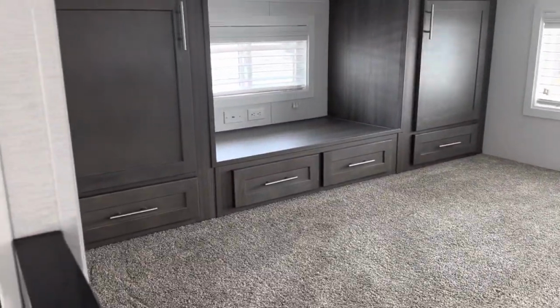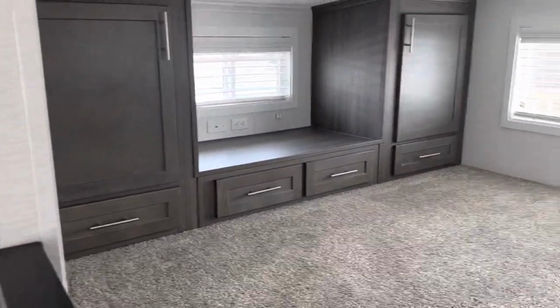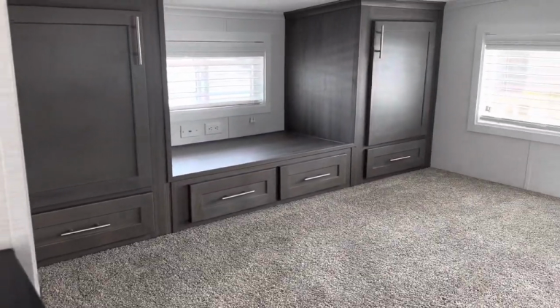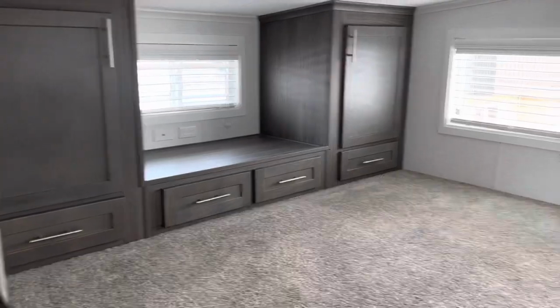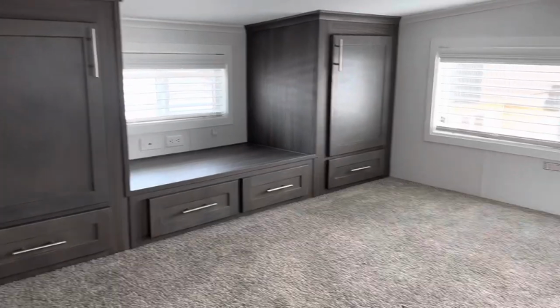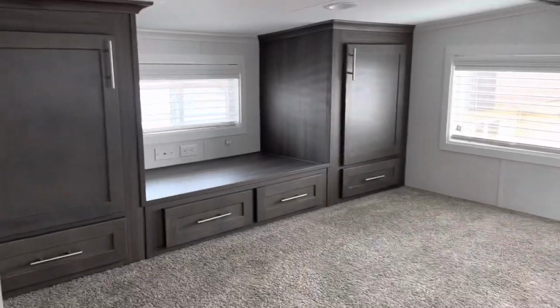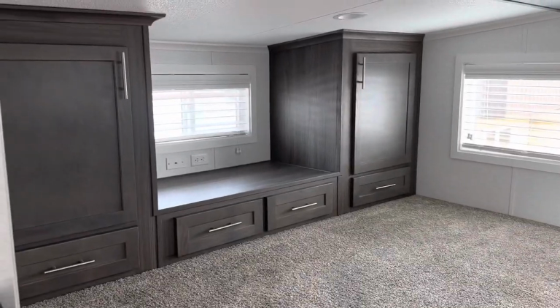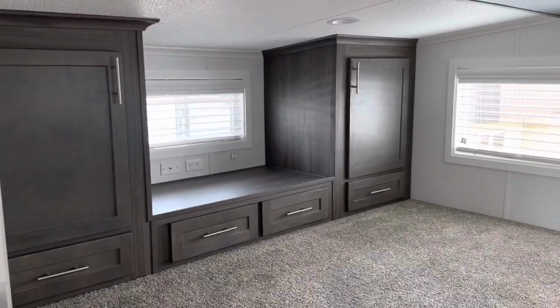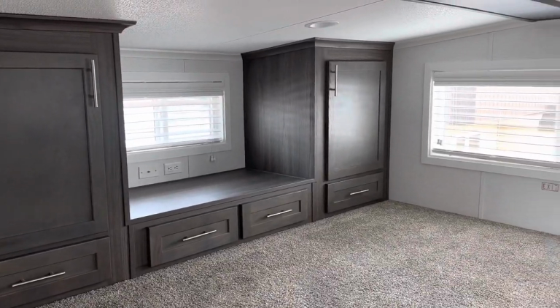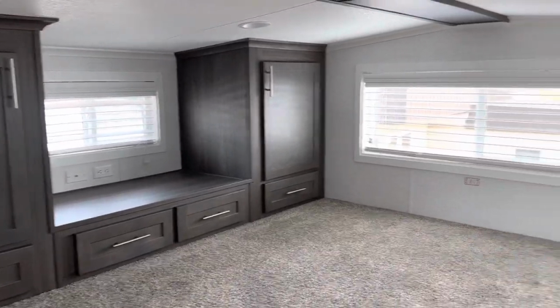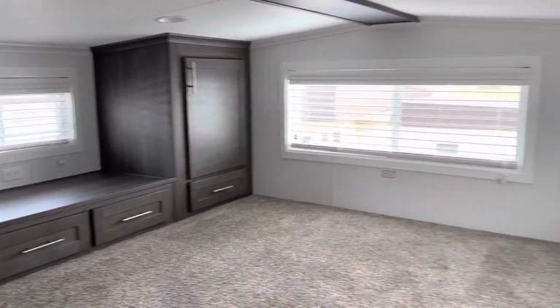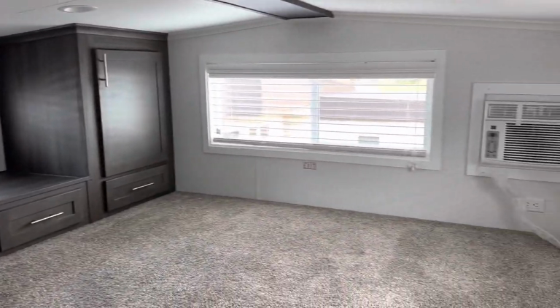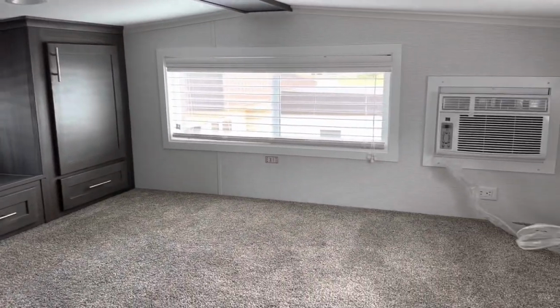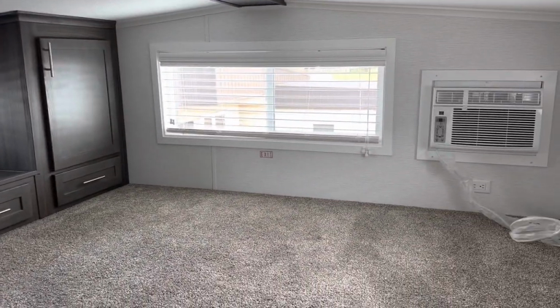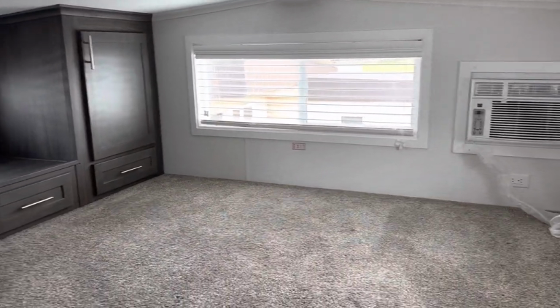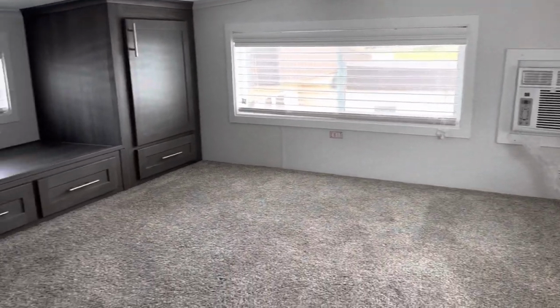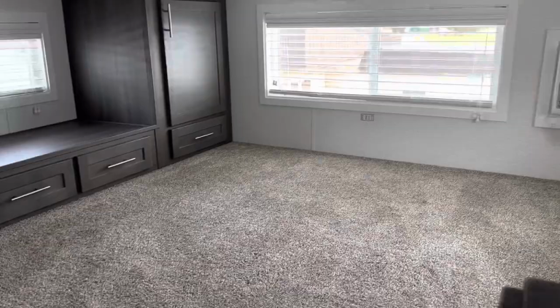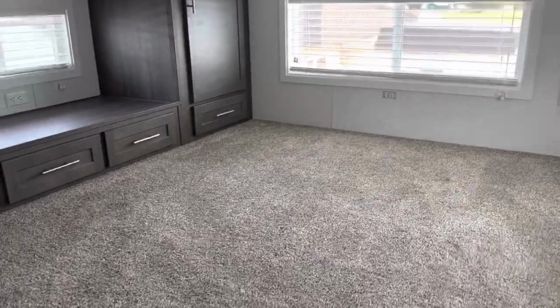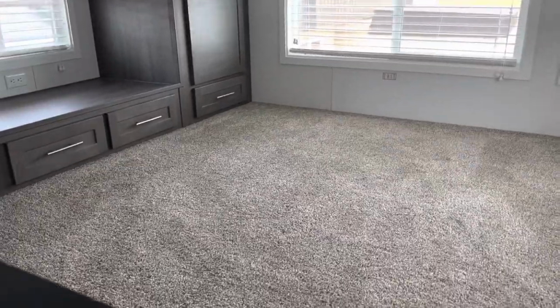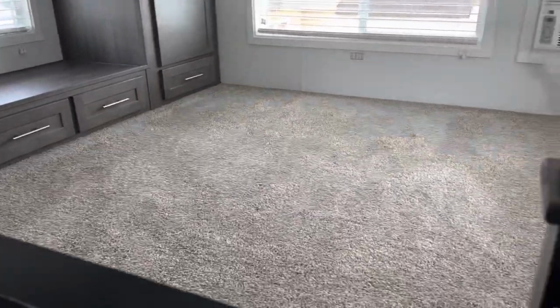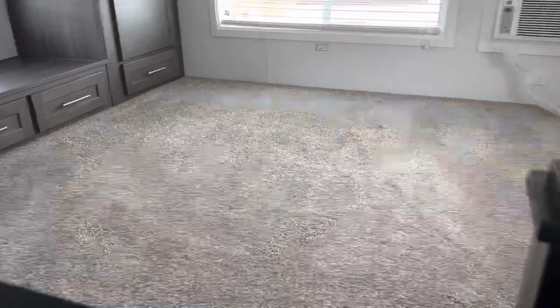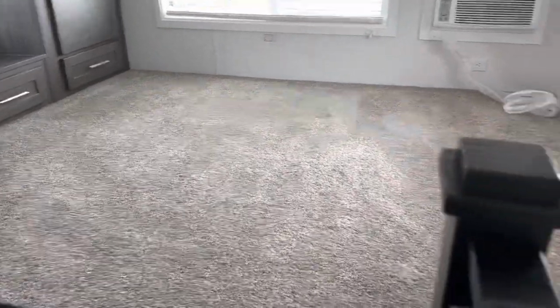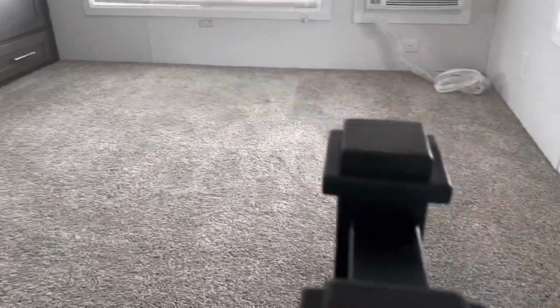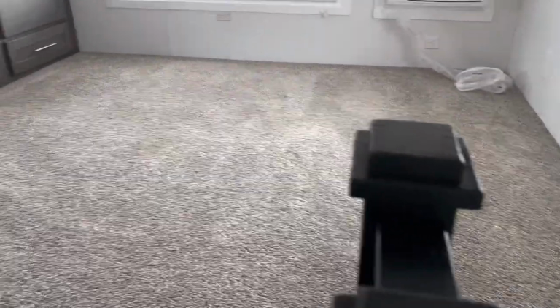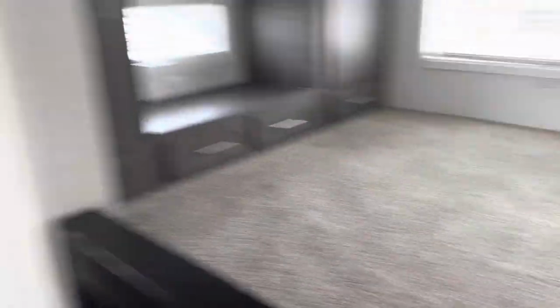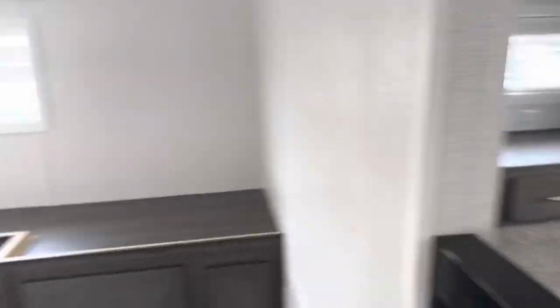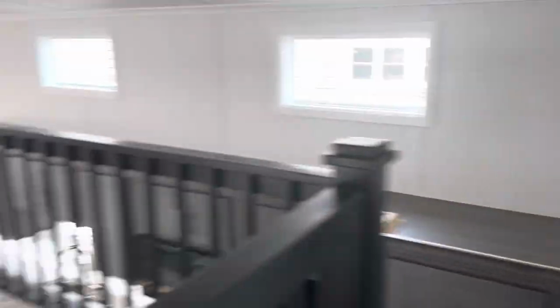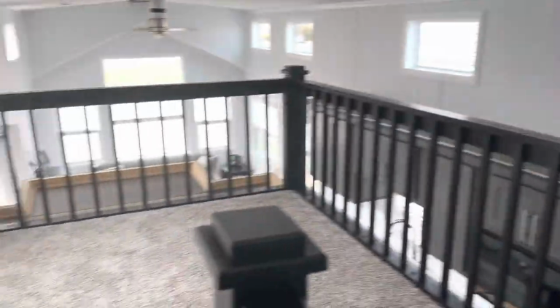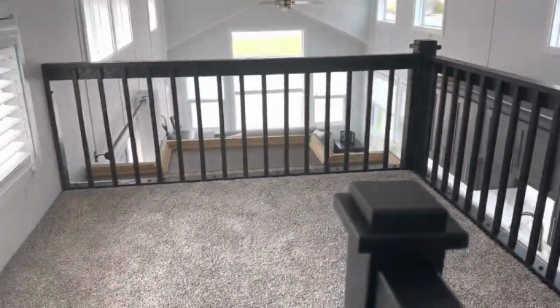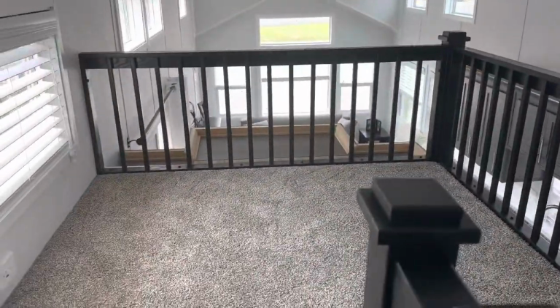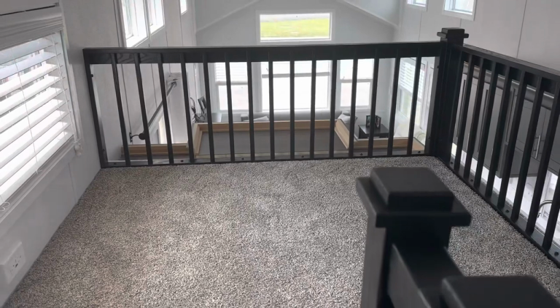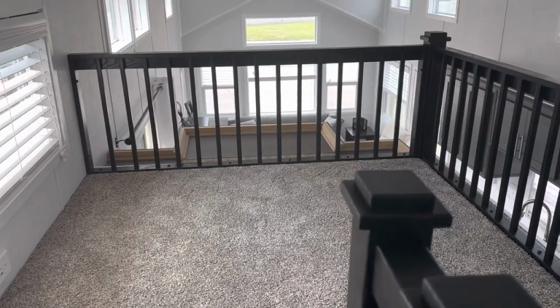And here's the first loft. Wall AC. And then the little loft over here.